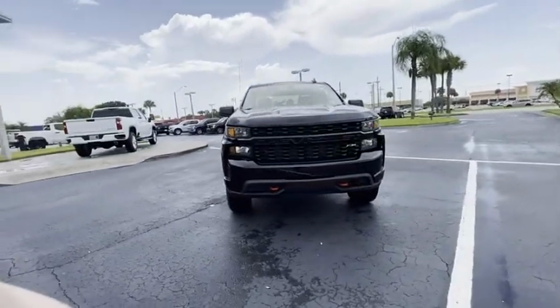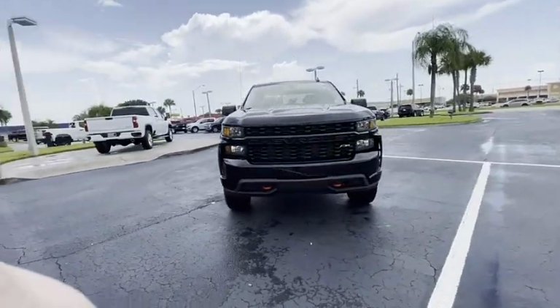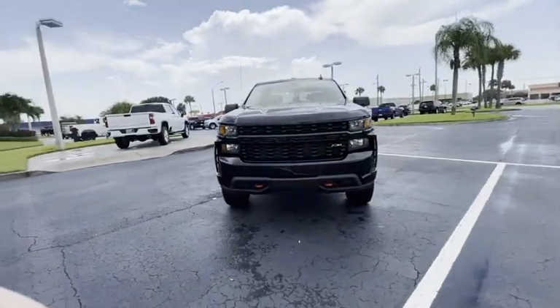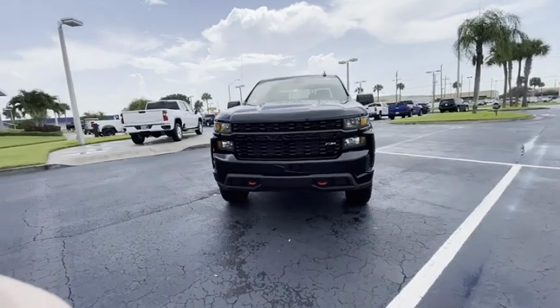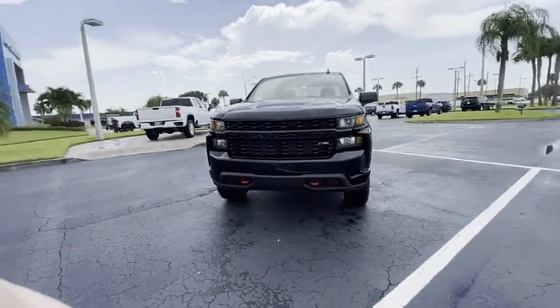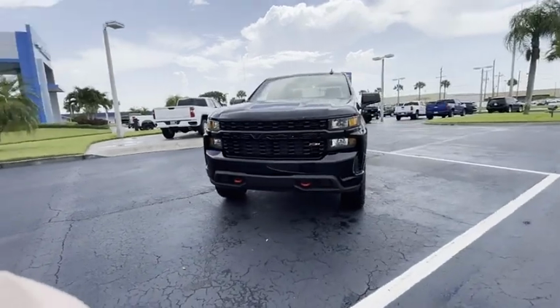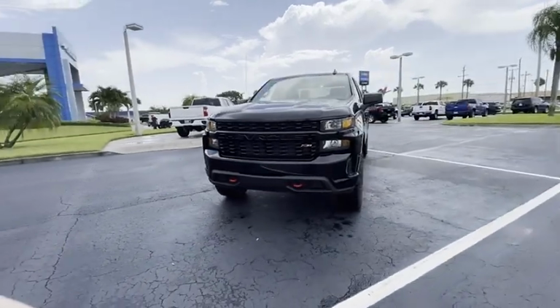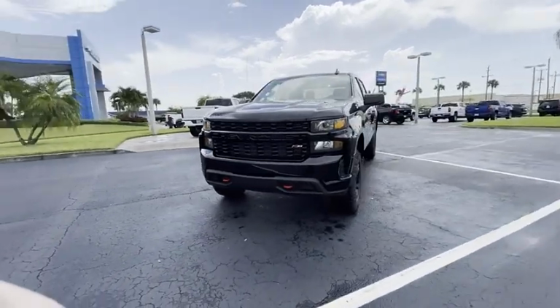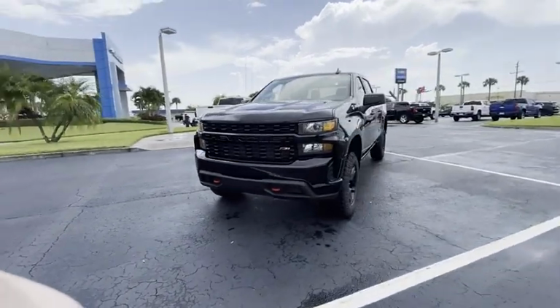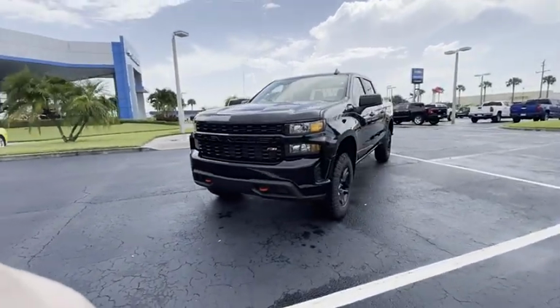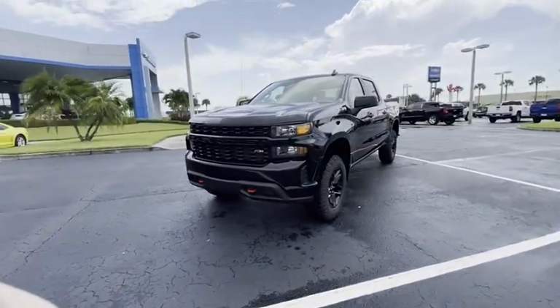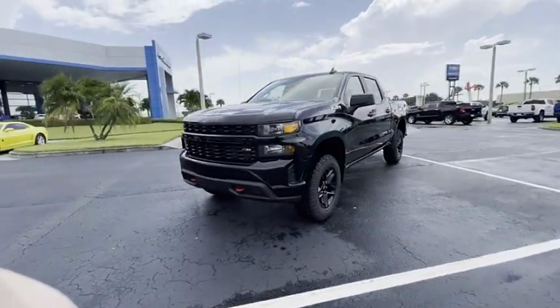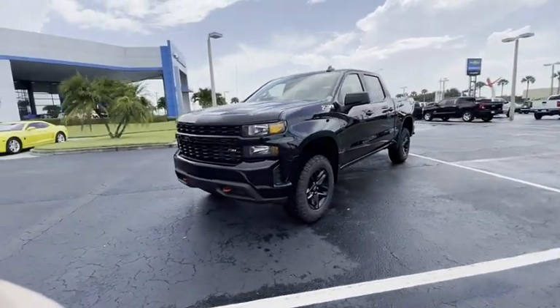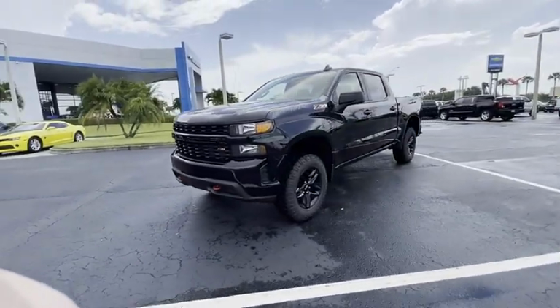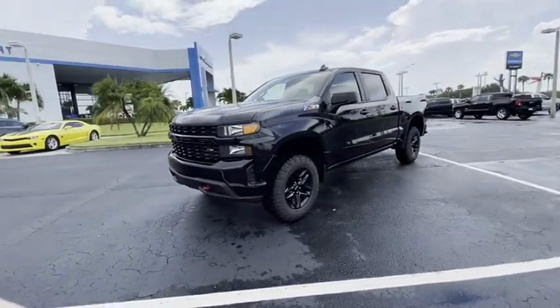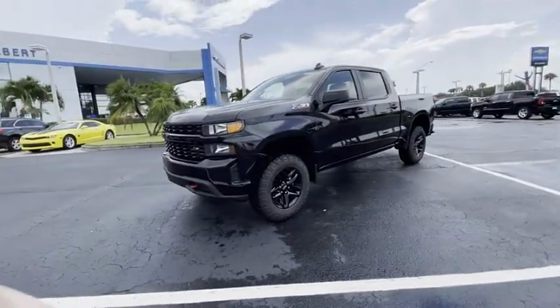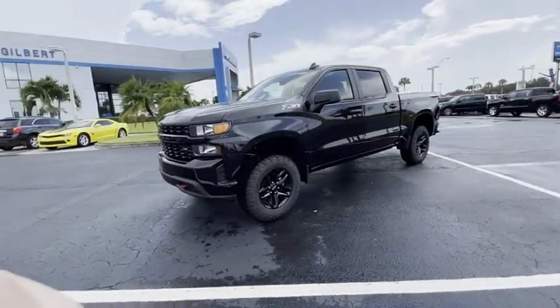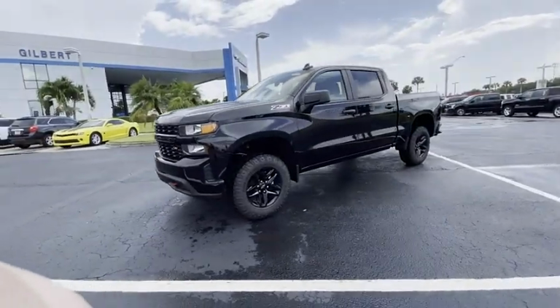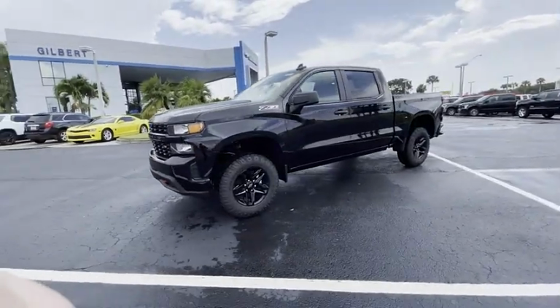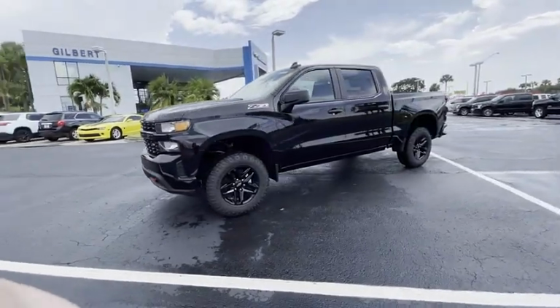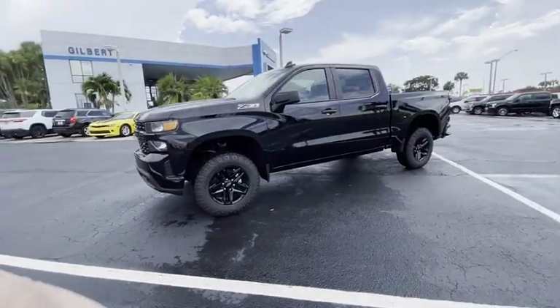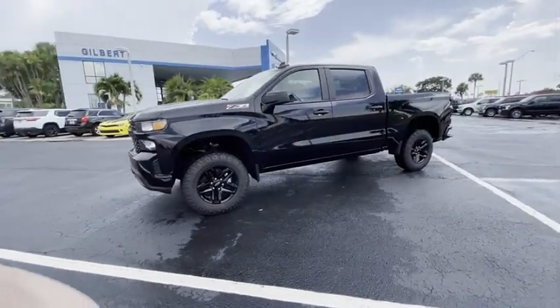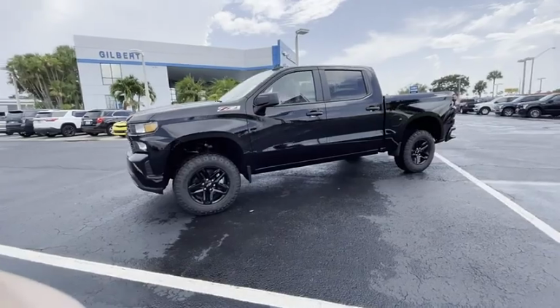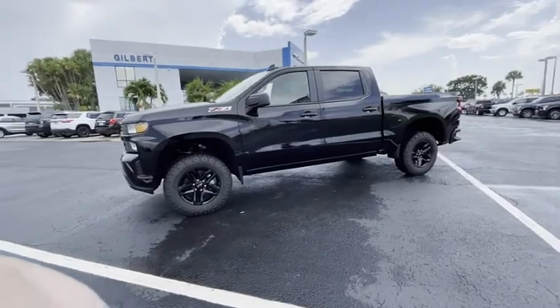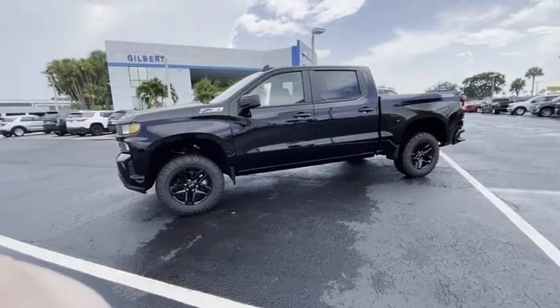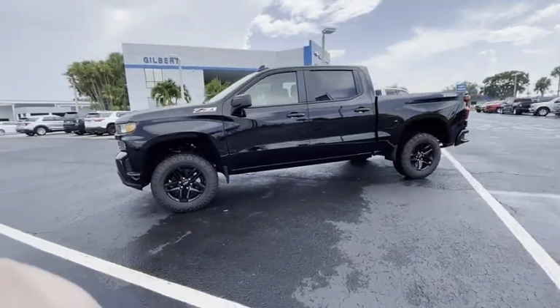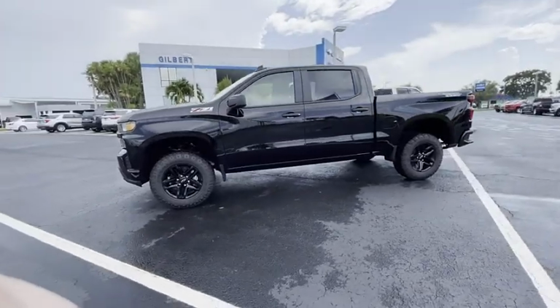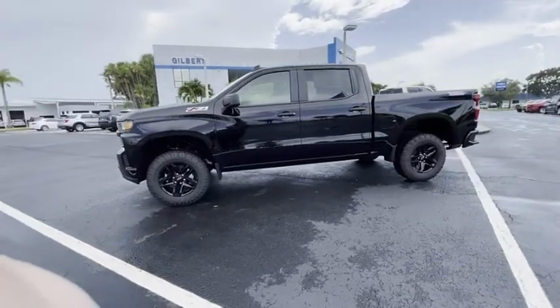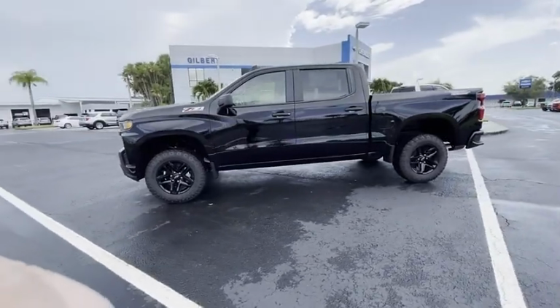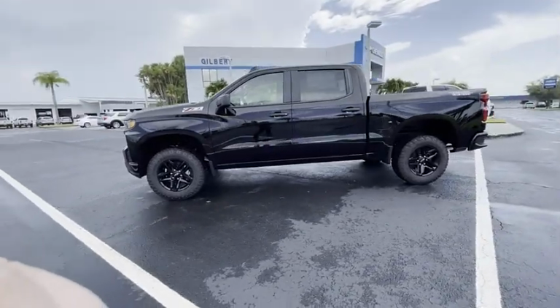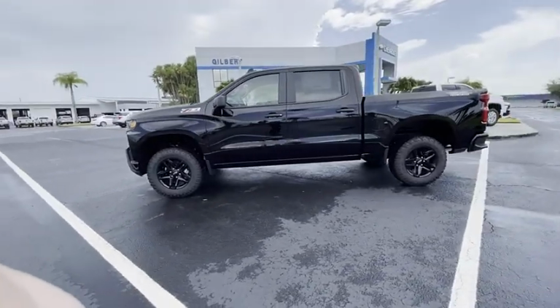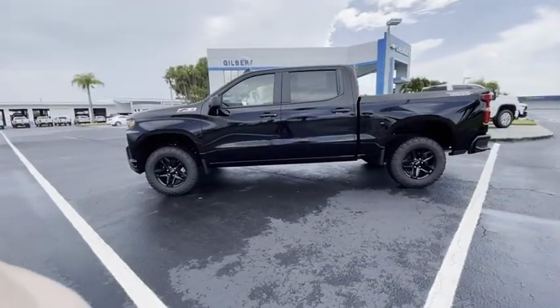Stability control, daytime running lights, four-wheel disc brakes. Wouldn't you look great in this vehicle? Stop in today and see for yourself.